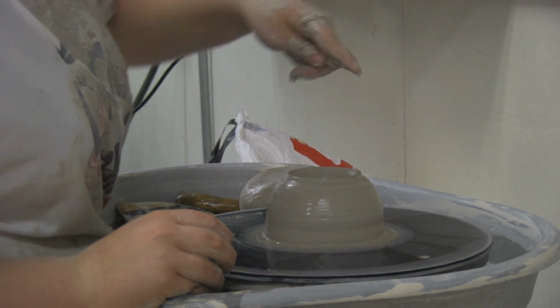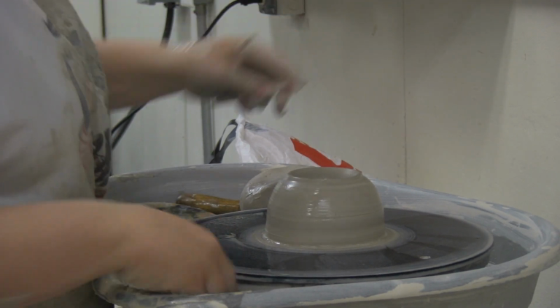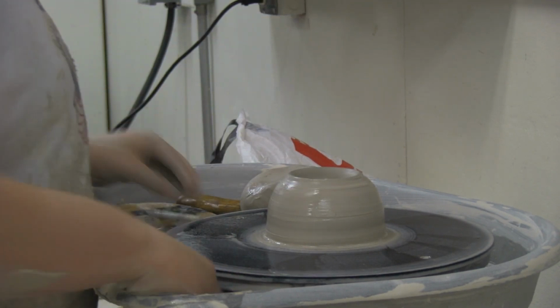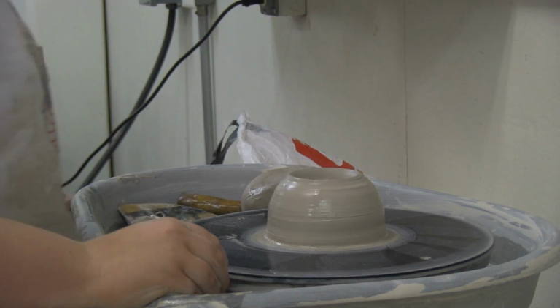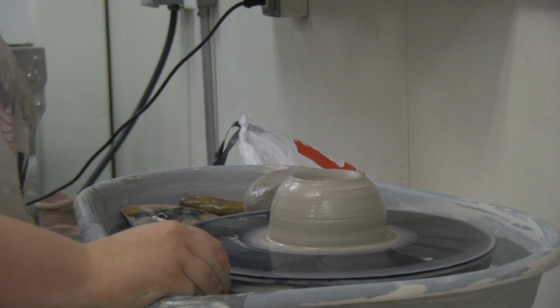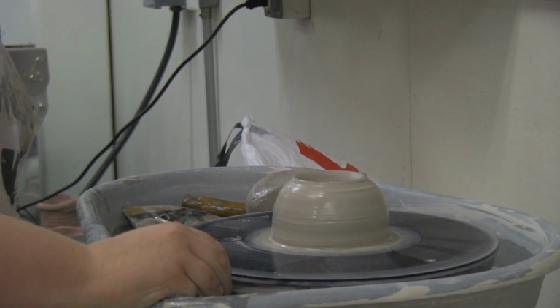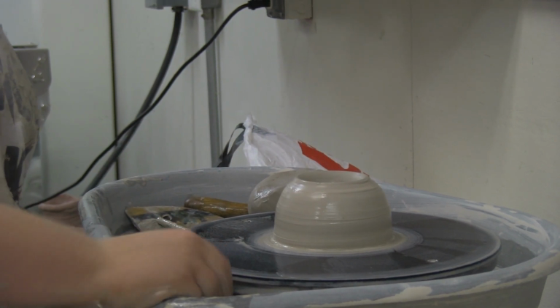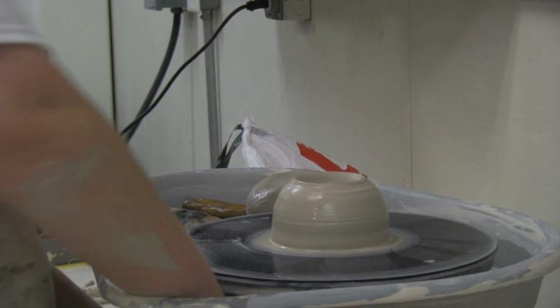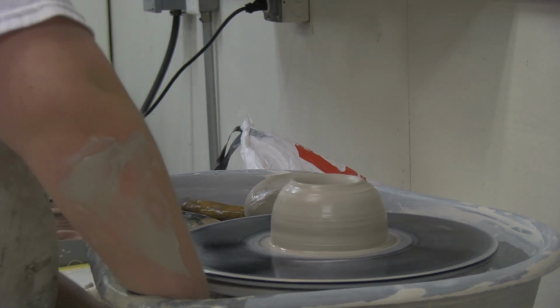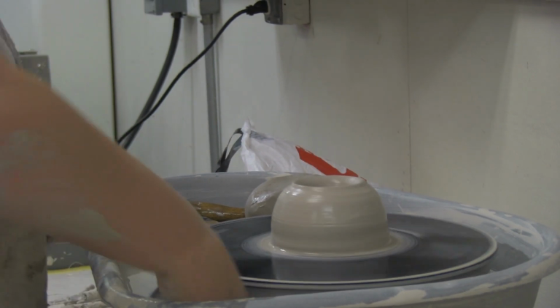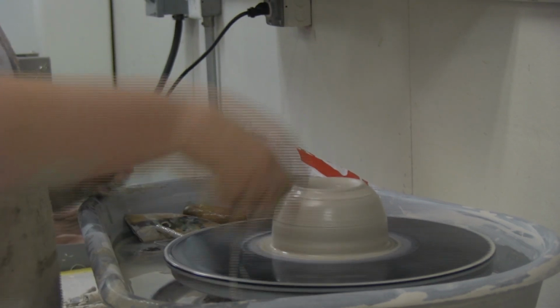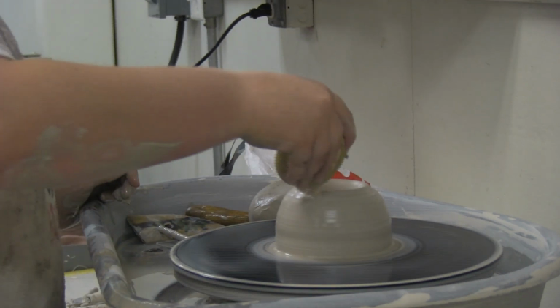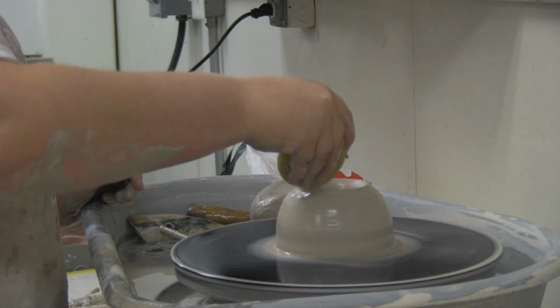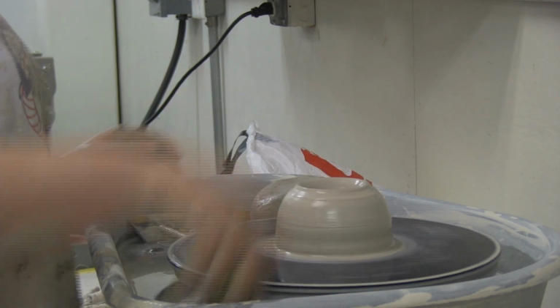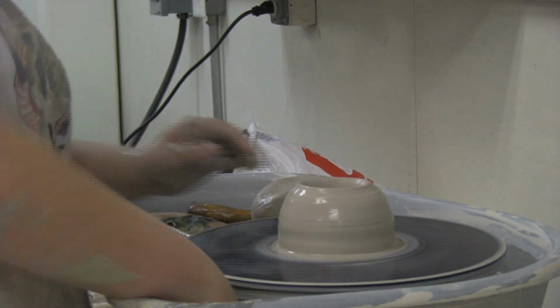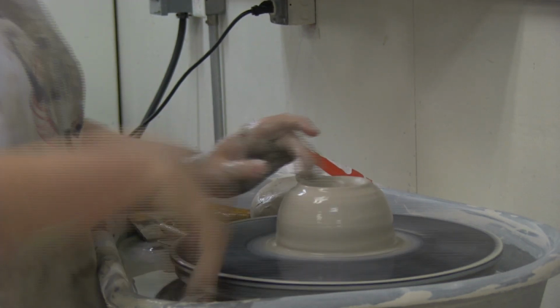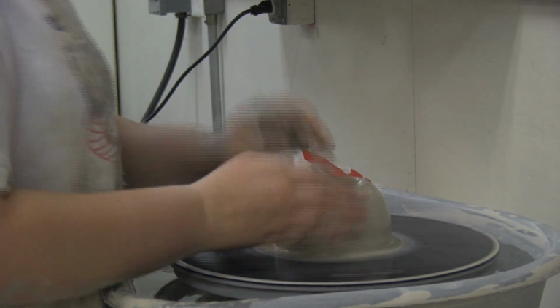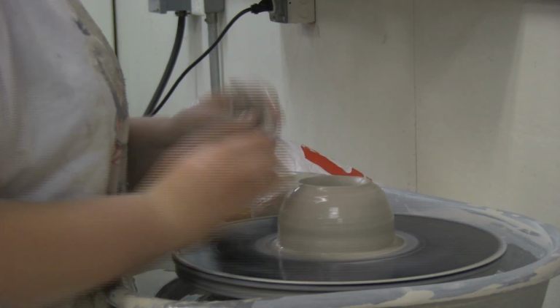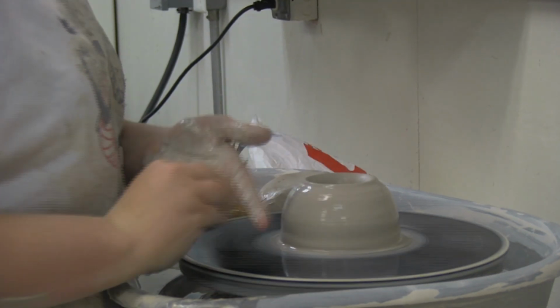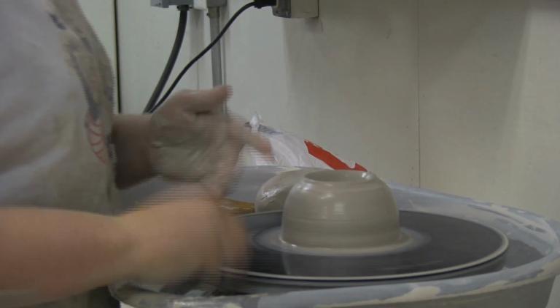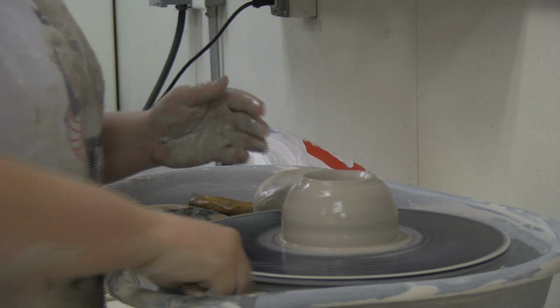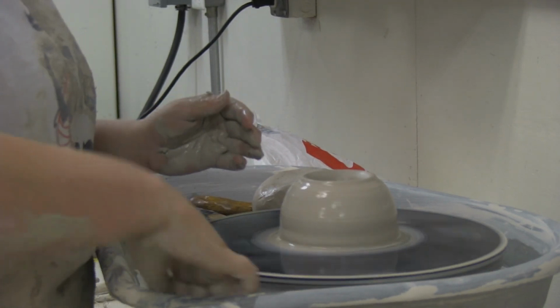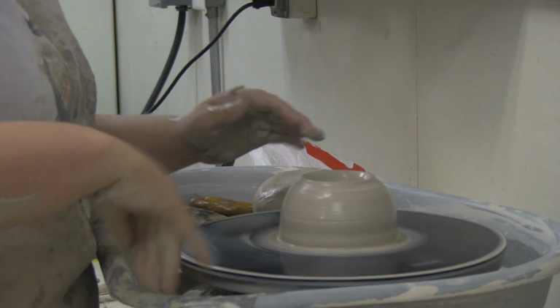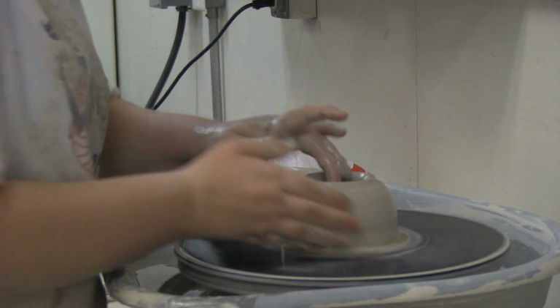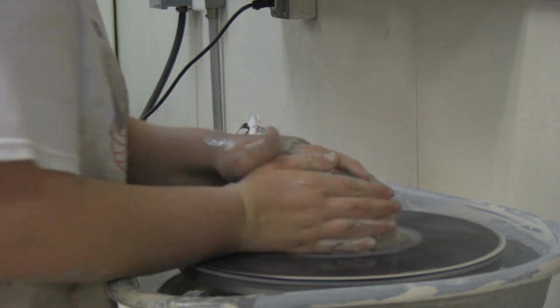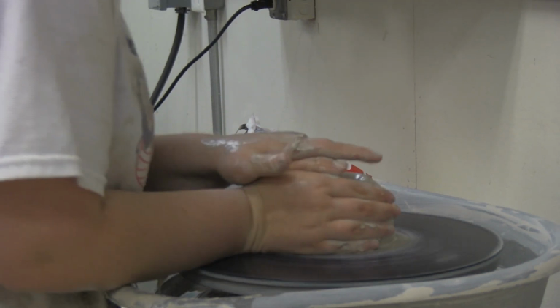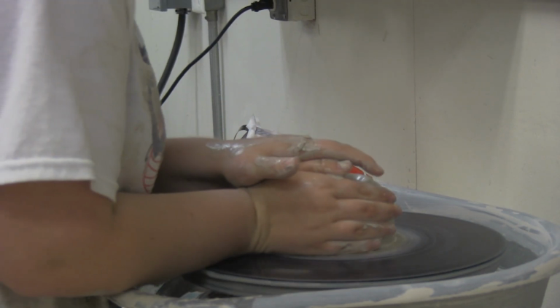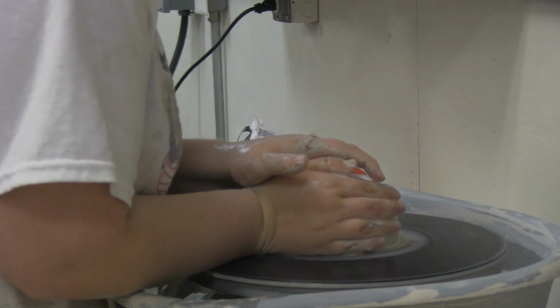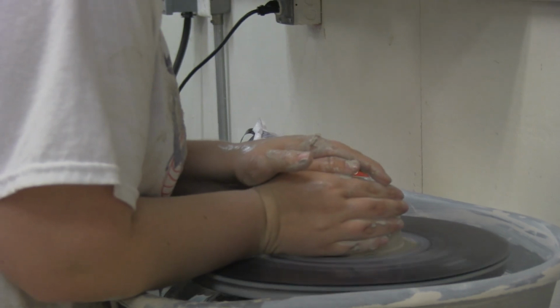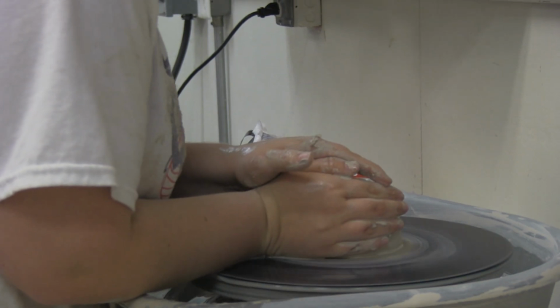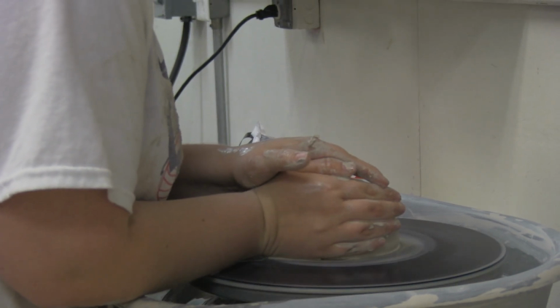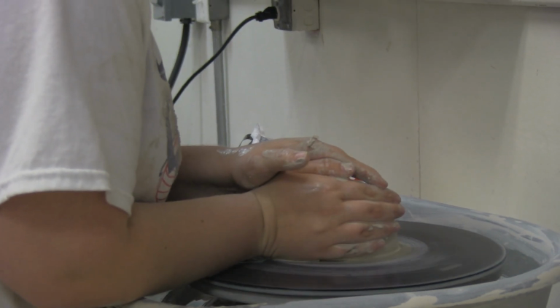Ceramics prepares students in careers for pottery and other sculpture and art-related fields. It is also a hobby for many people, and they use it as a way to relieve stress.